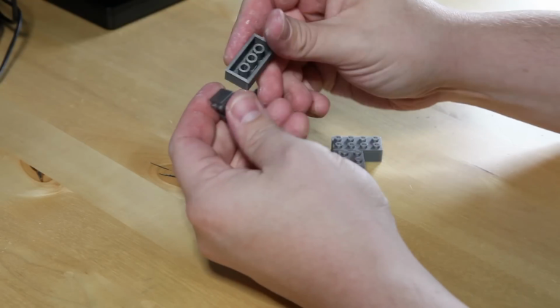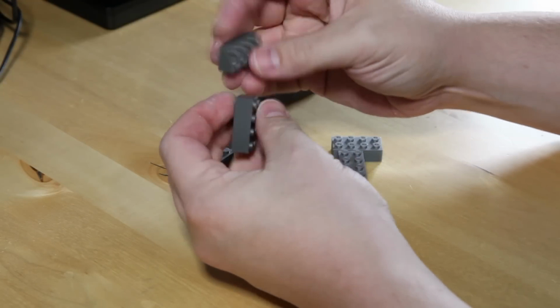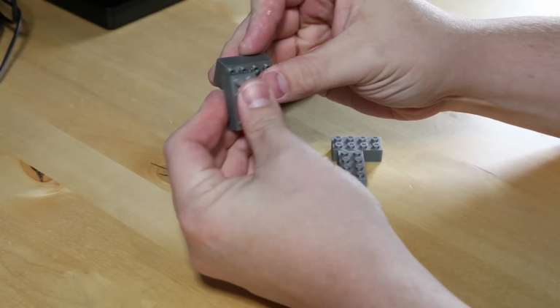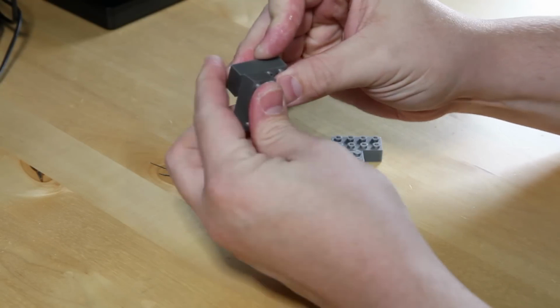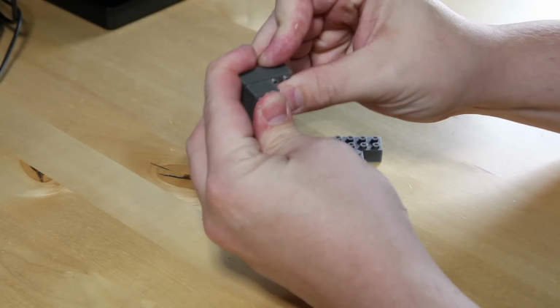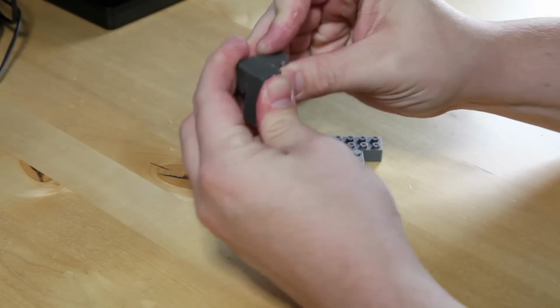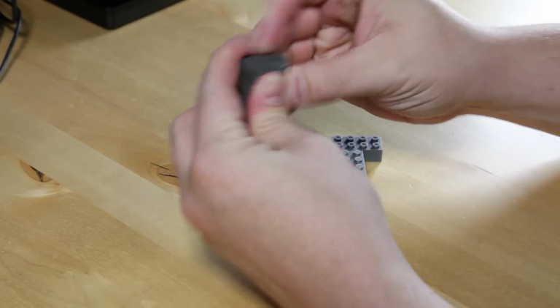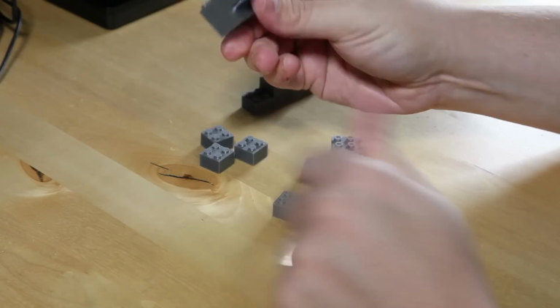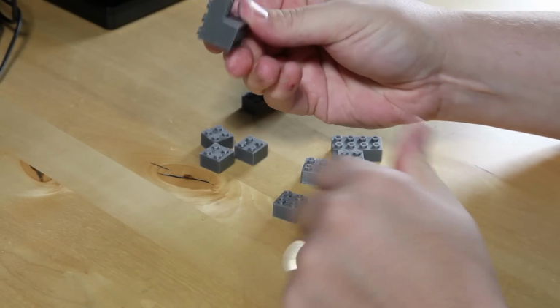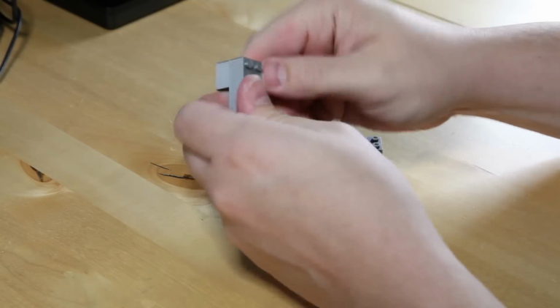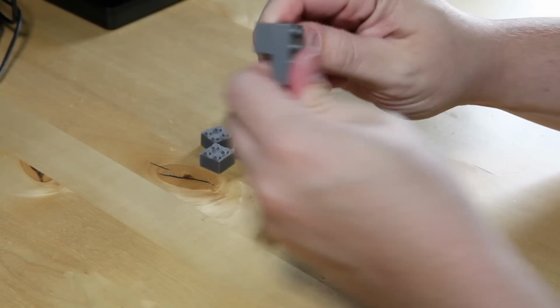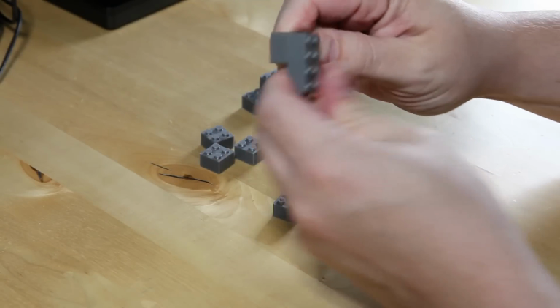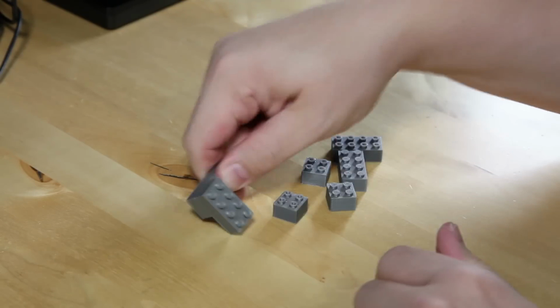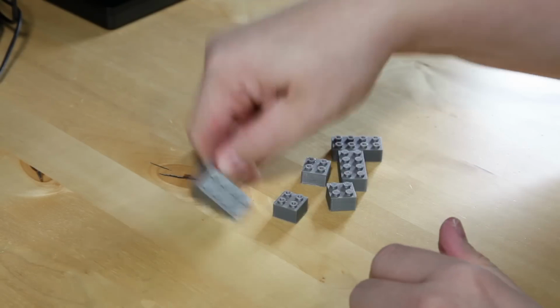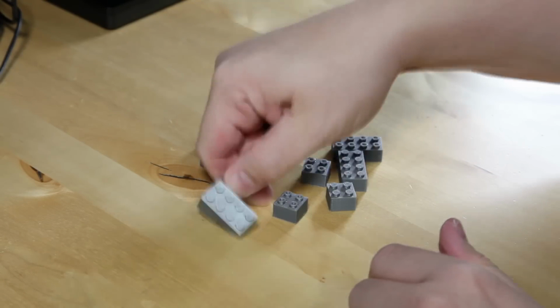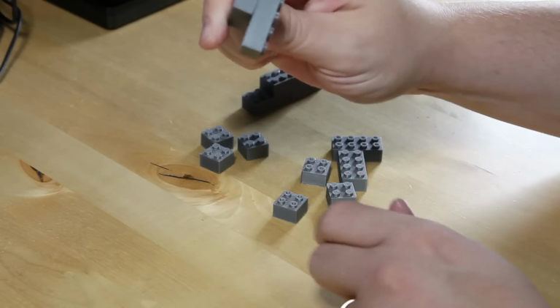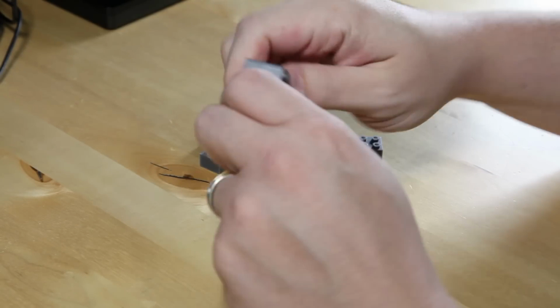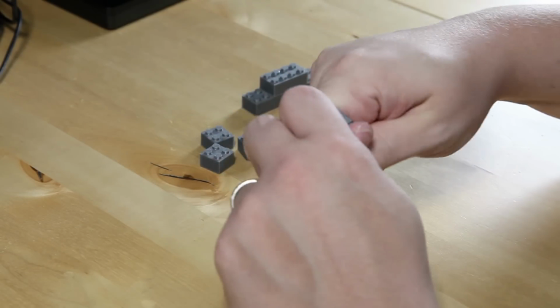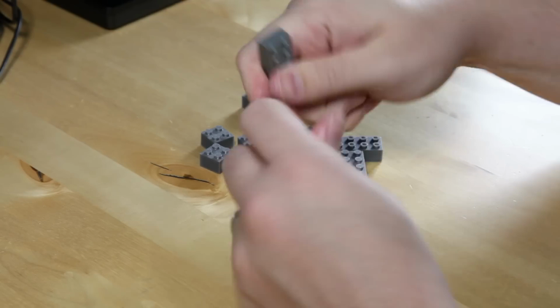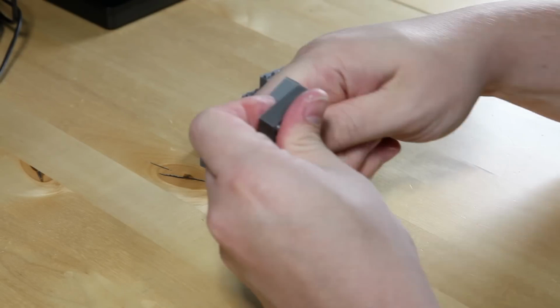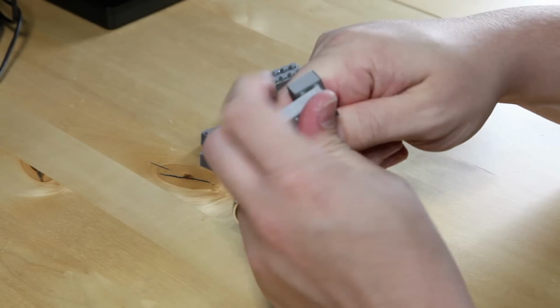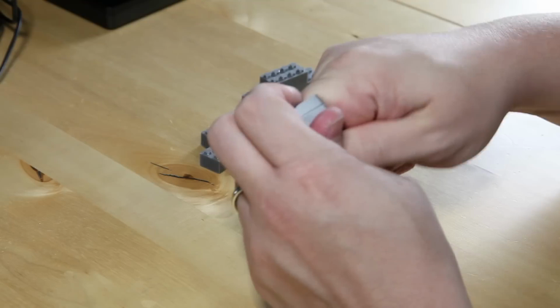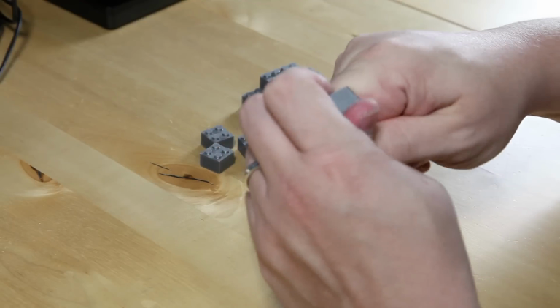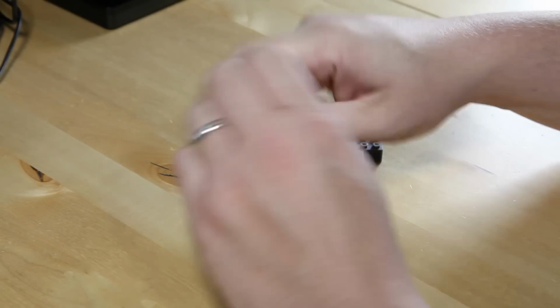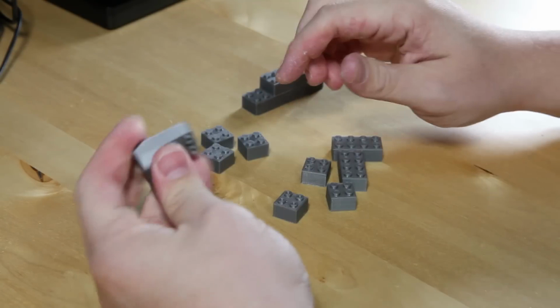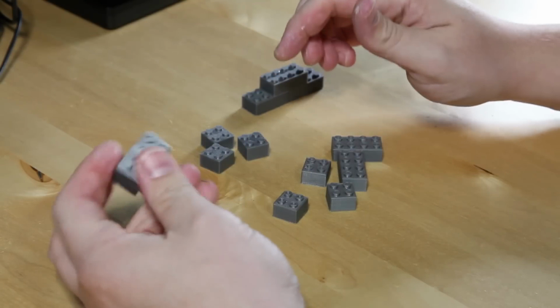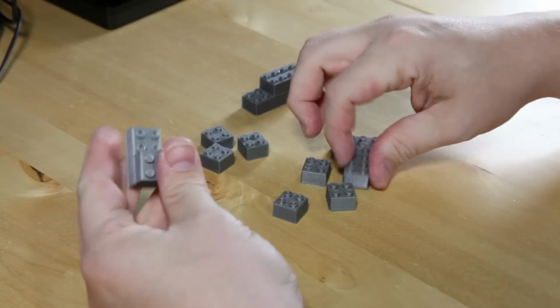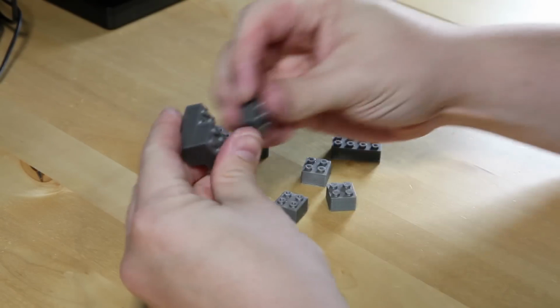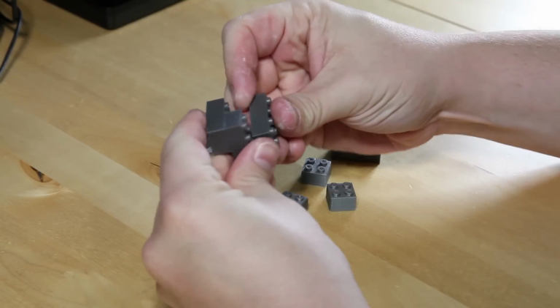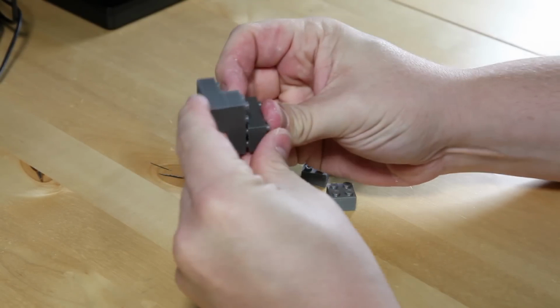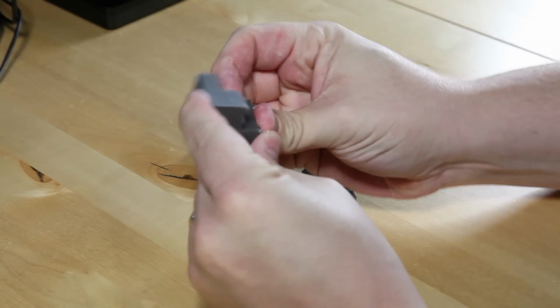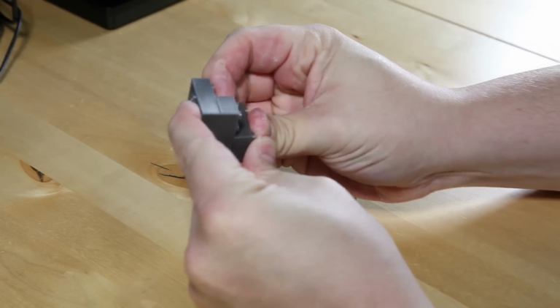And to prove how precise they are, I can snap them together. You can see they're super, super, super snug. To get them apart takes quite a bit of effort, which a lot of people would say is actually pretty cool. So we'll go ahead and interconnect a couple of these.